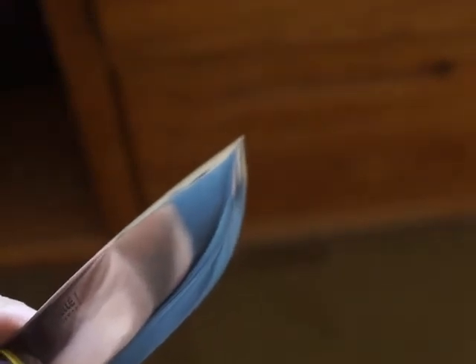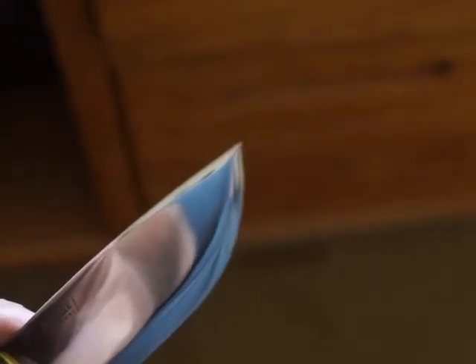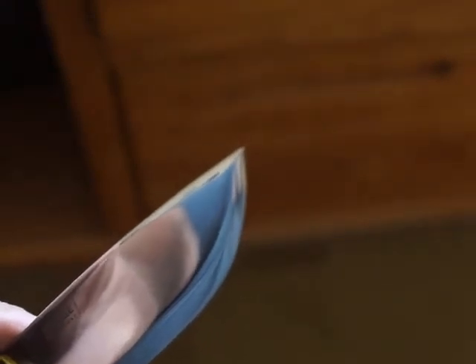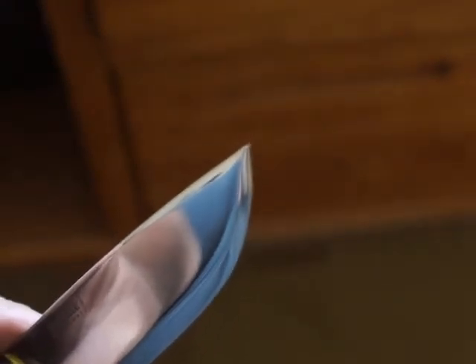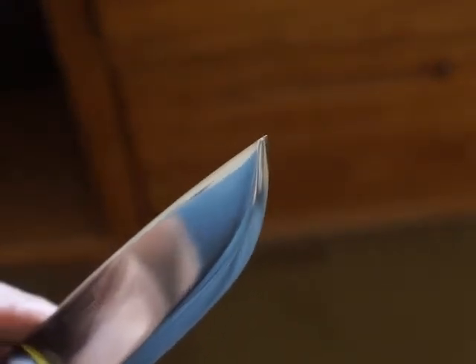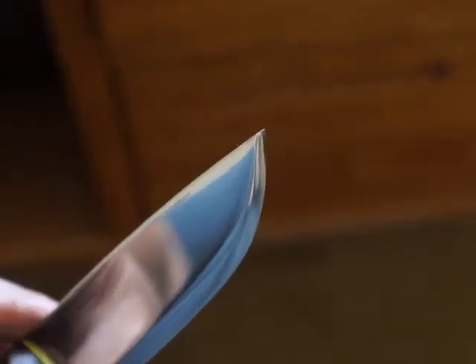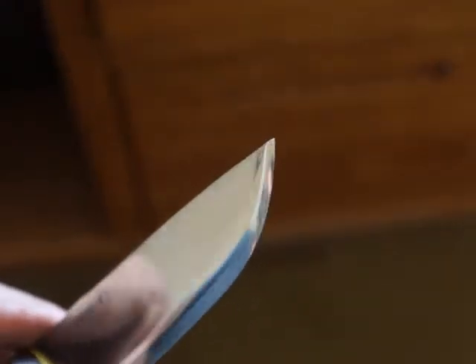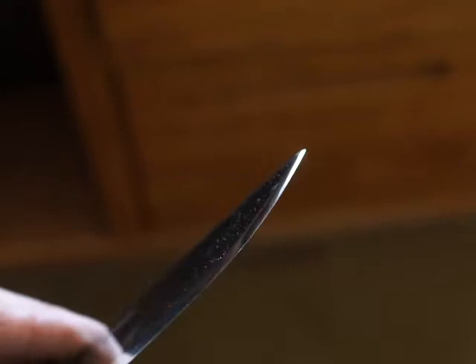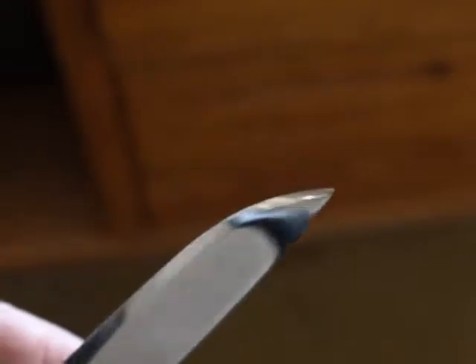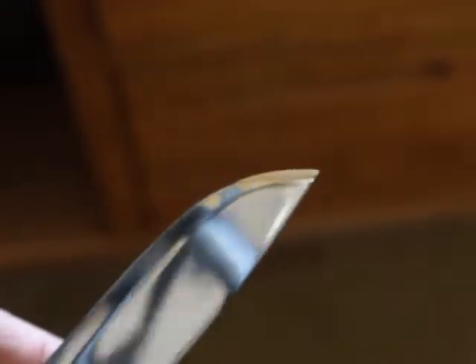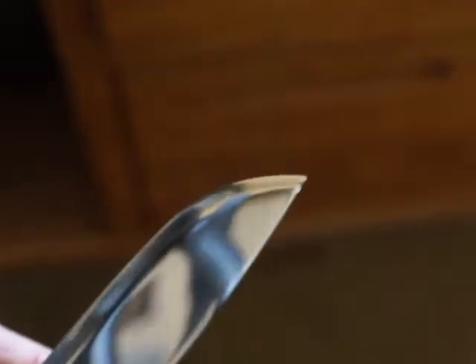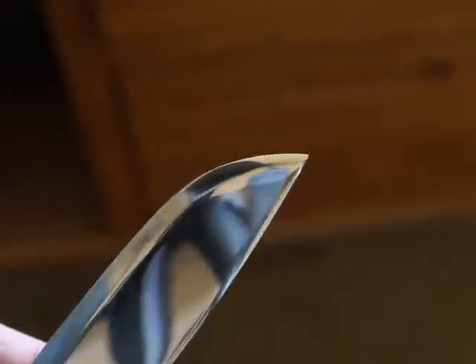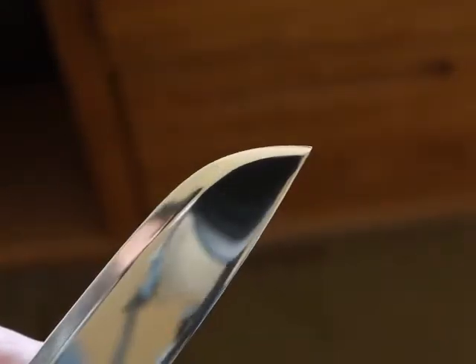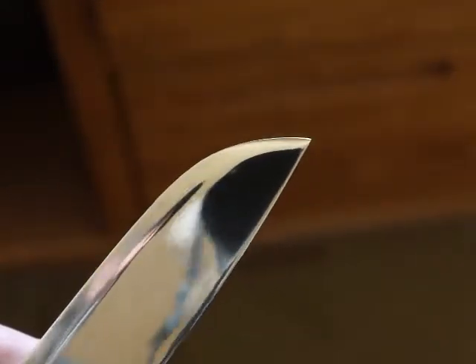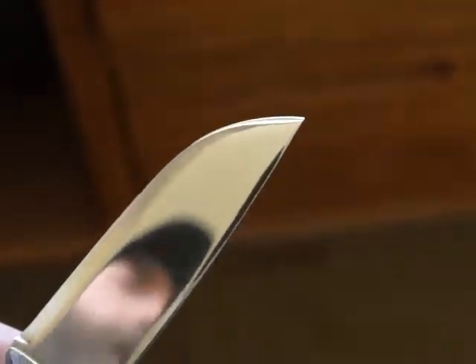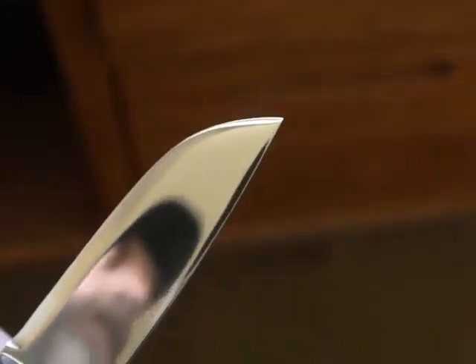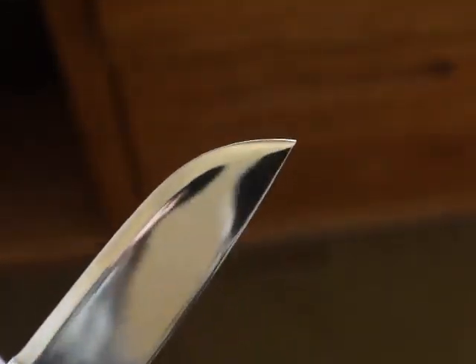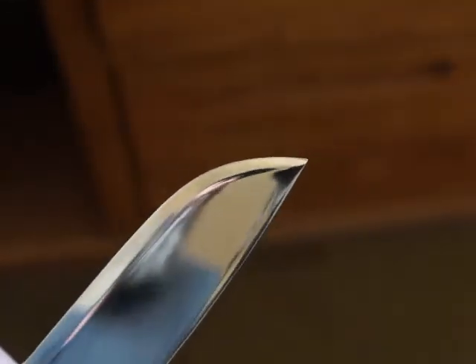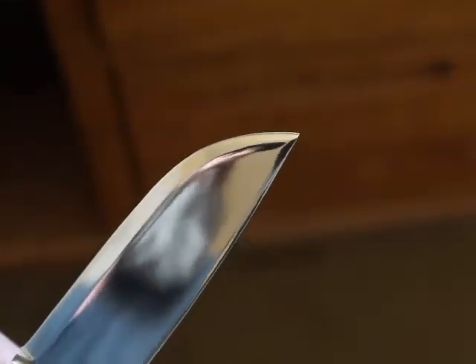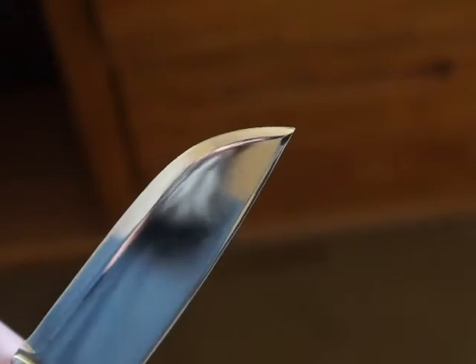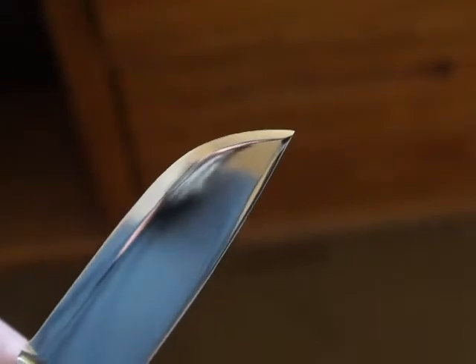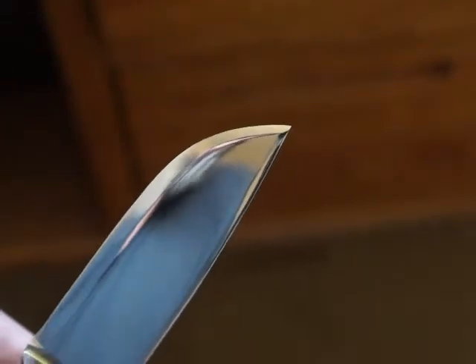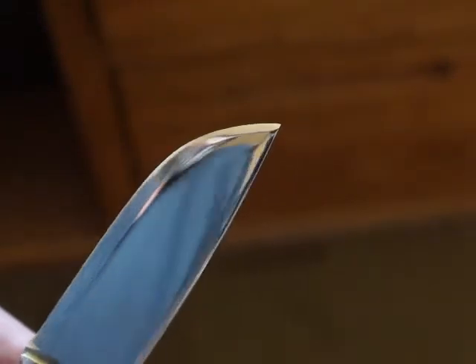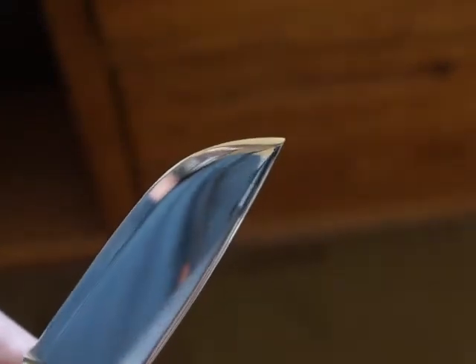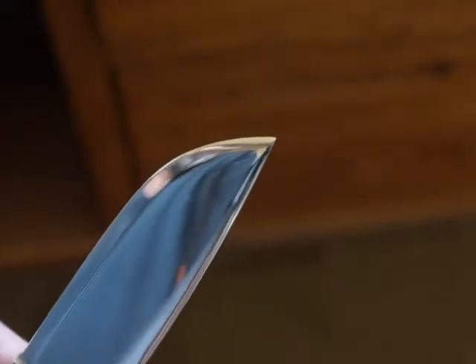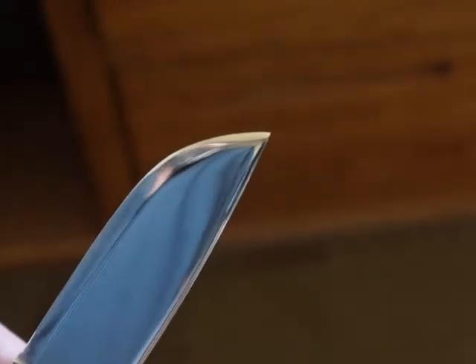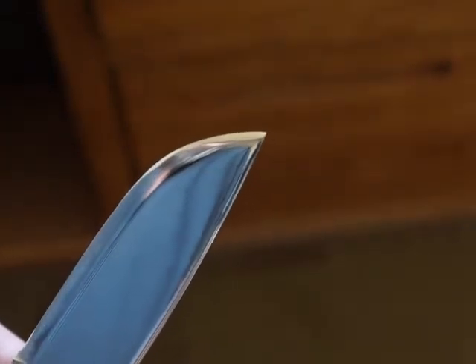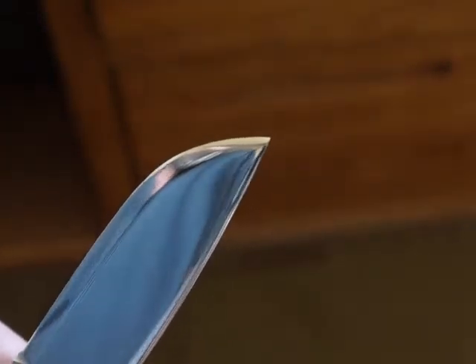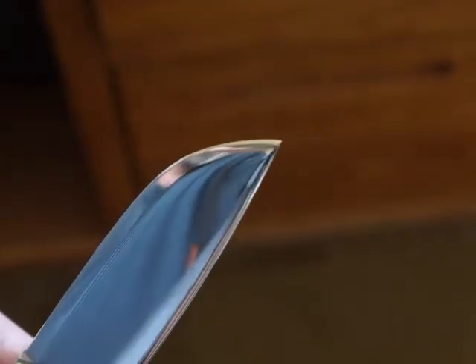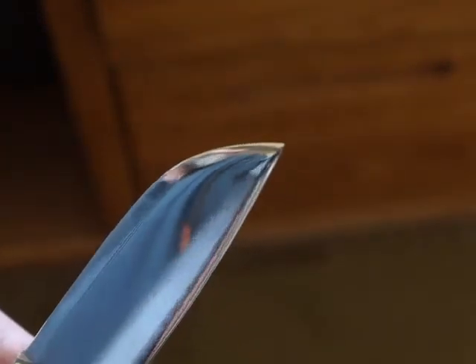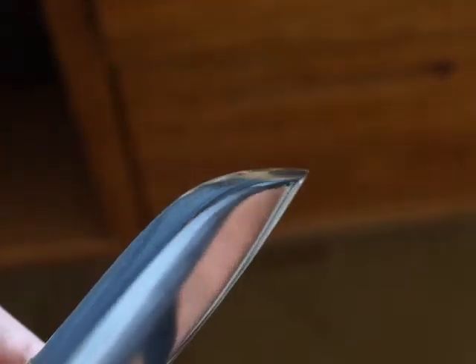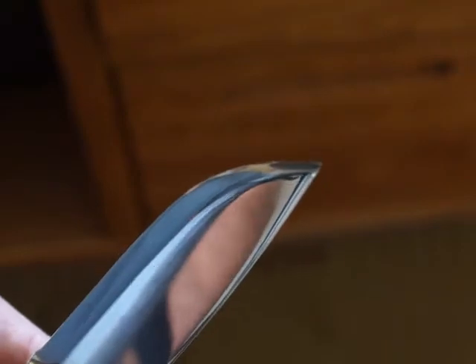I think I pretty much got all that little nick out of the tip, best I could tell. Somebody probably dropped it when they were looking at it. I'm sure that nick did not come on that blade, but I did have this at some shows, some gun shows with me.